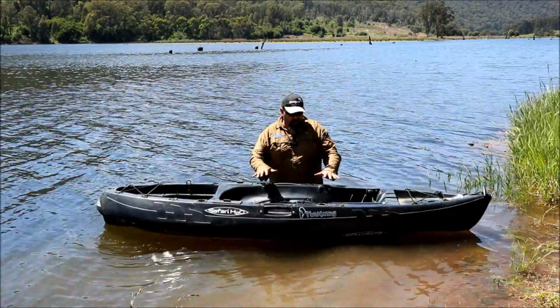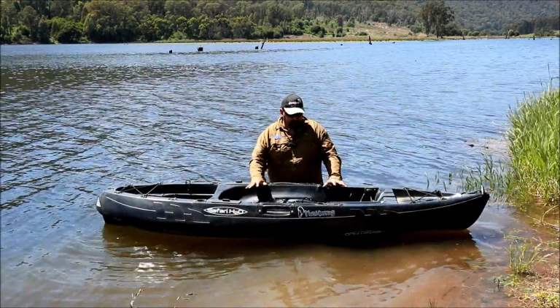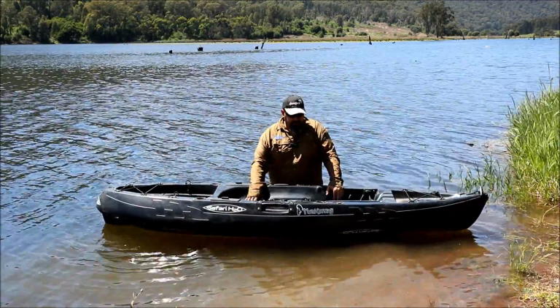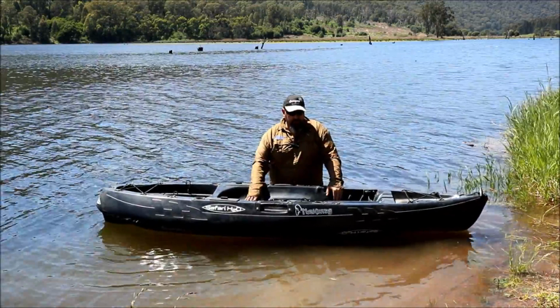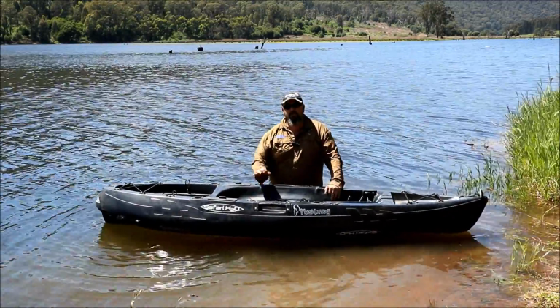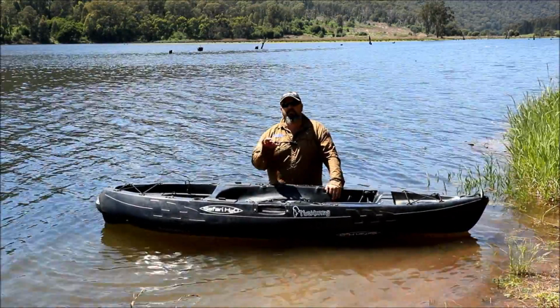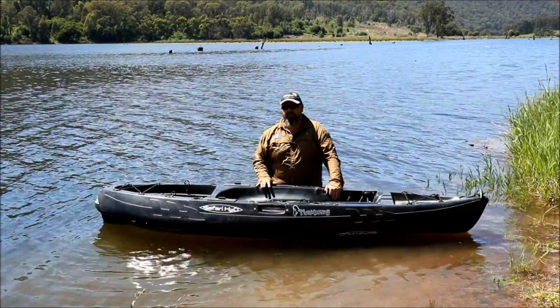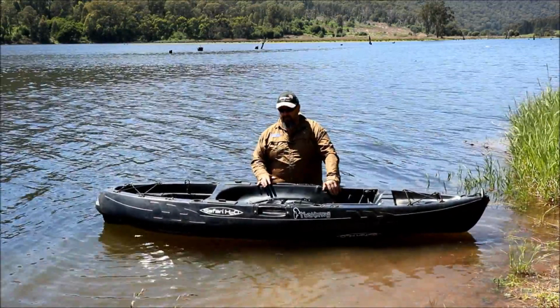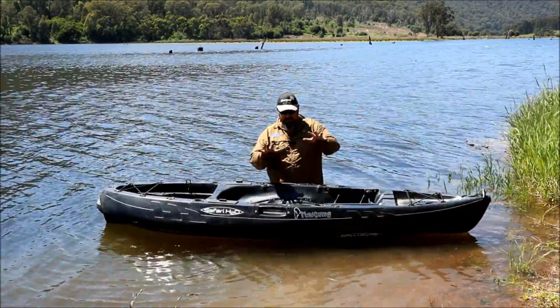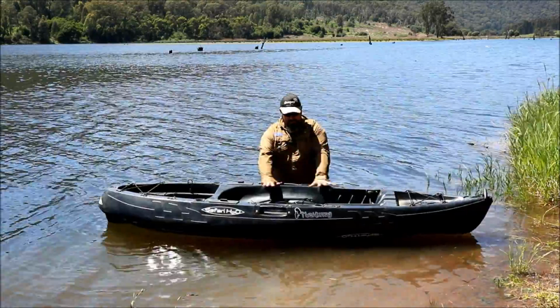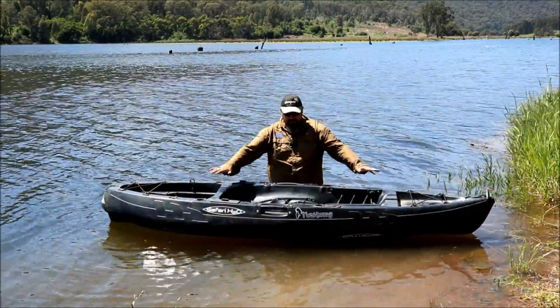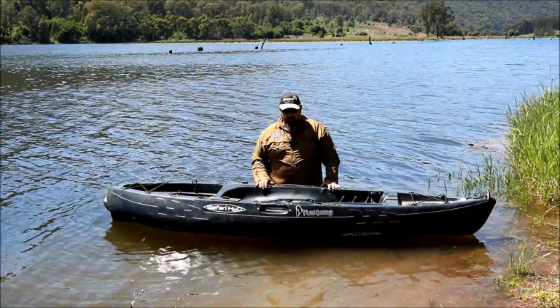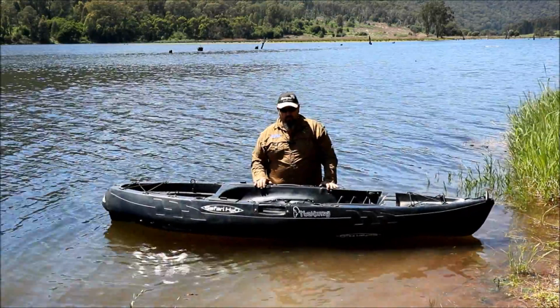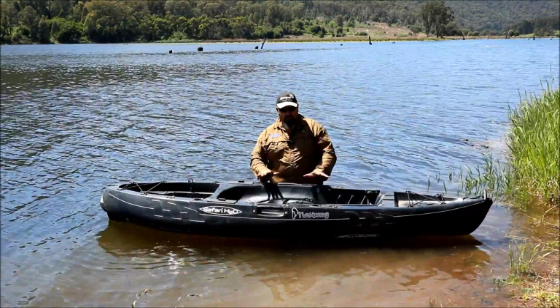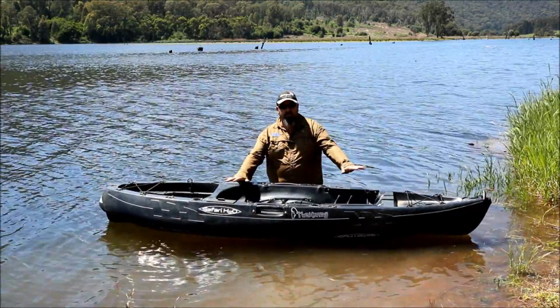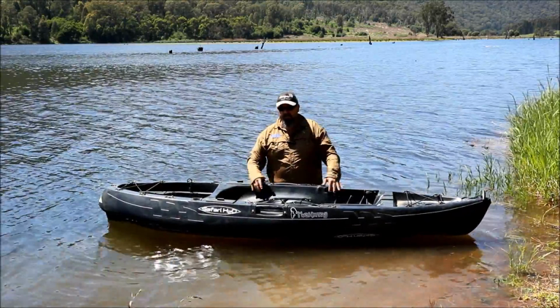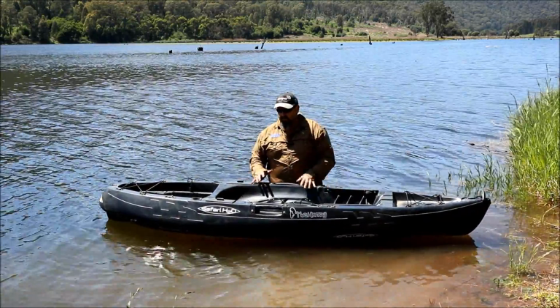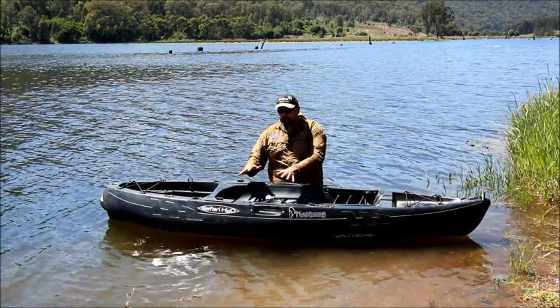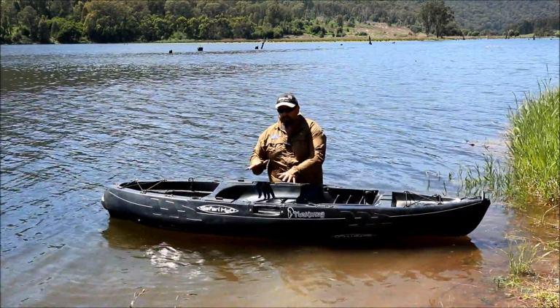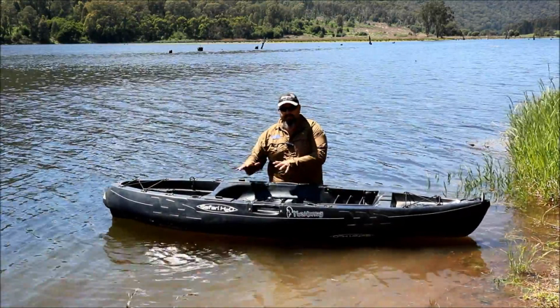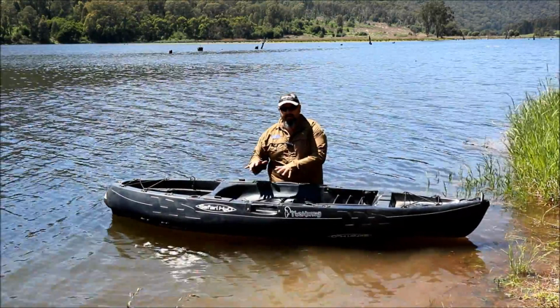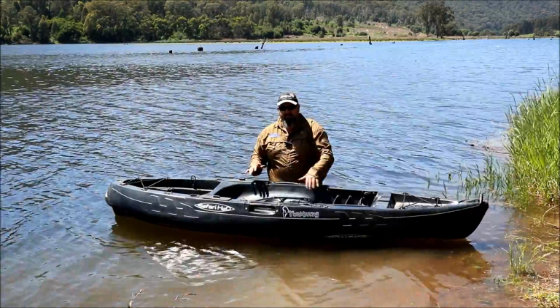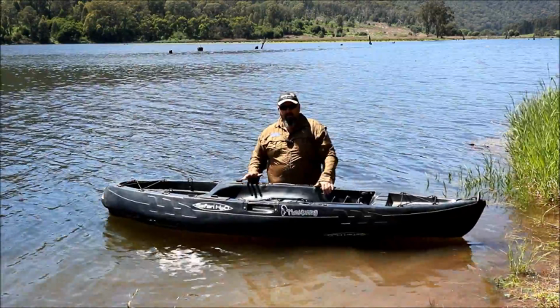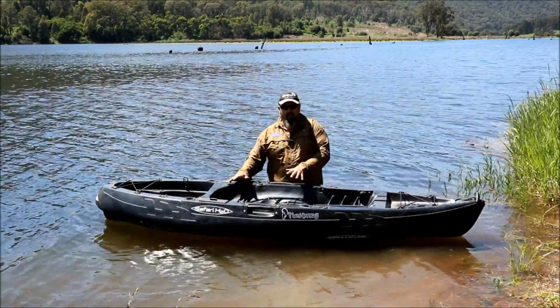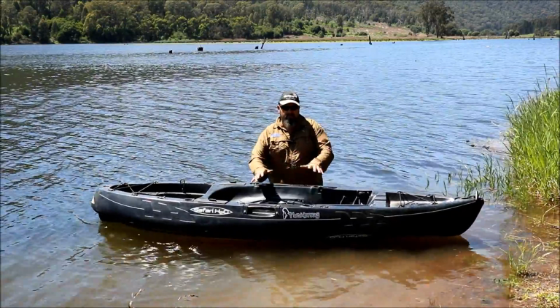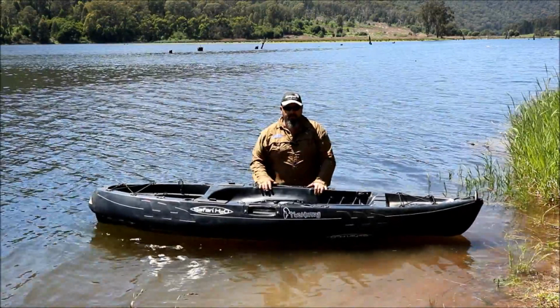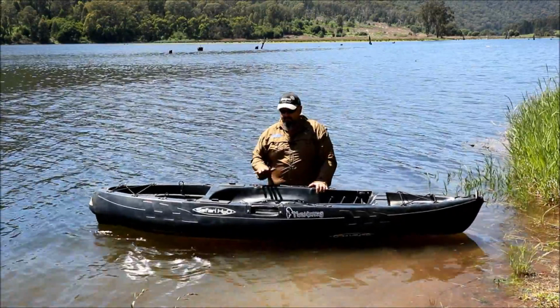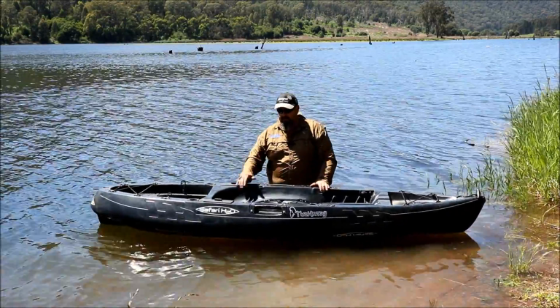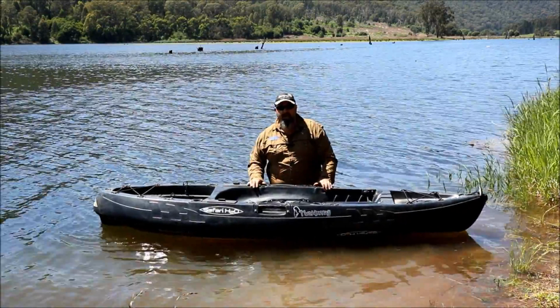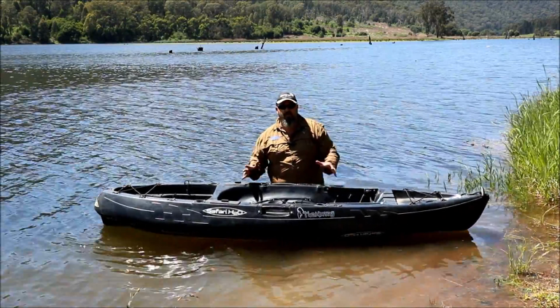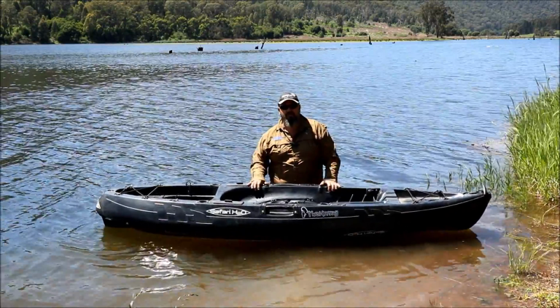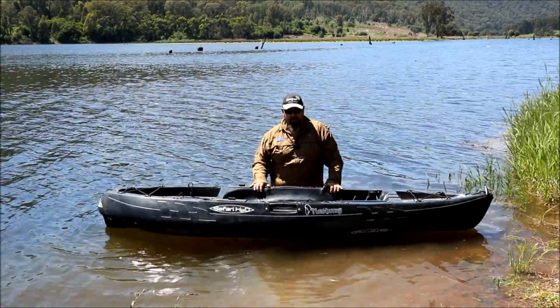Now let's get into a little bit more nitty-gritty. I've spoken about the main fishing and touring all-round kayak, the hybrid play-and-fishing kayak, and the play-only or recreational-only kayak.